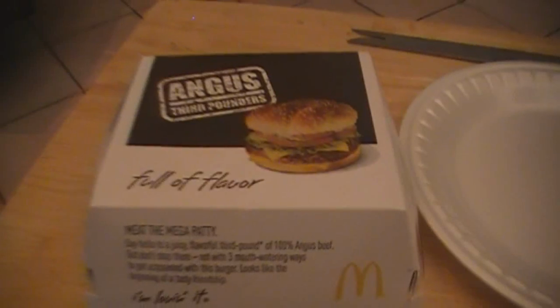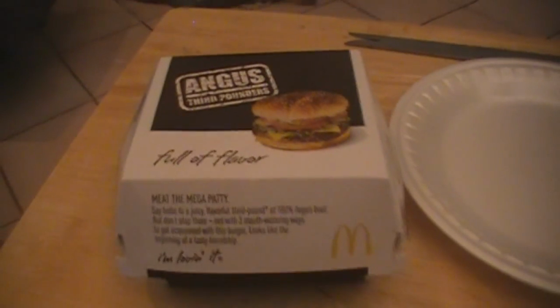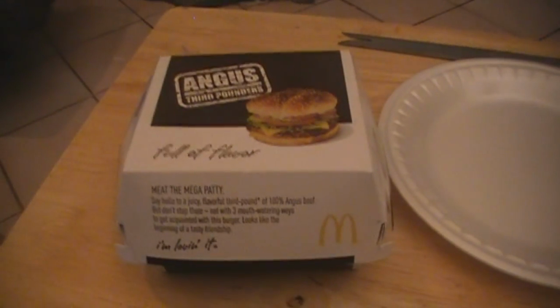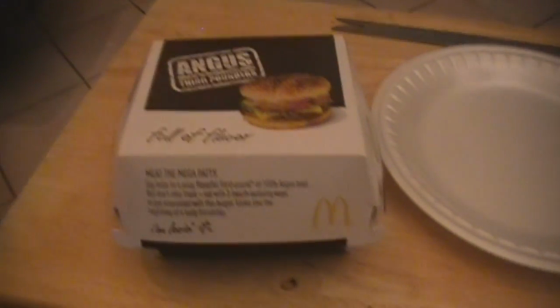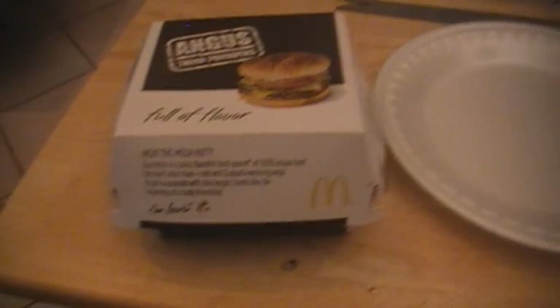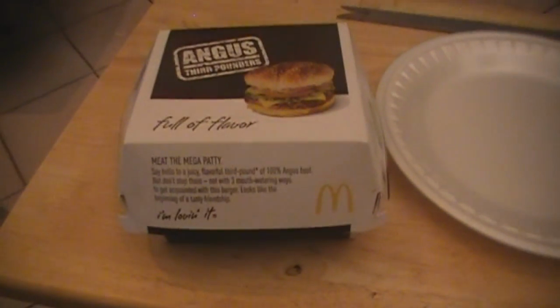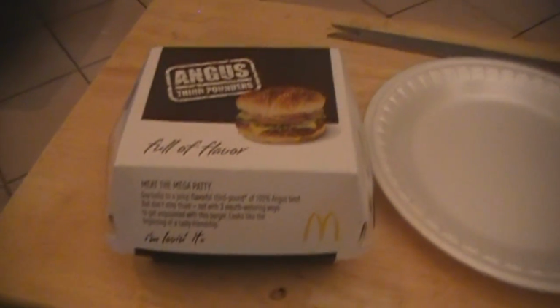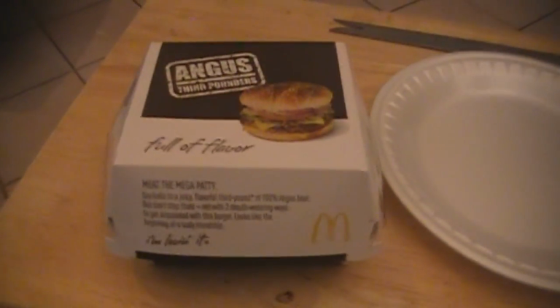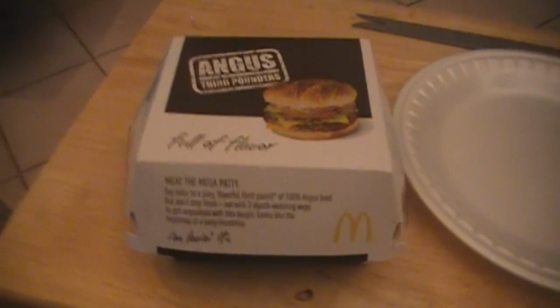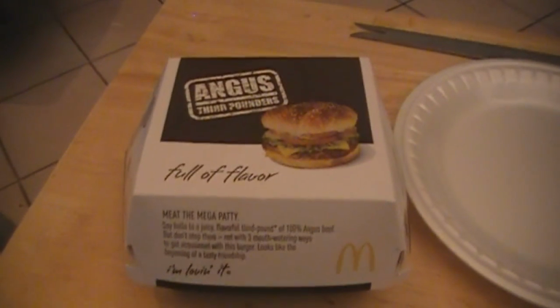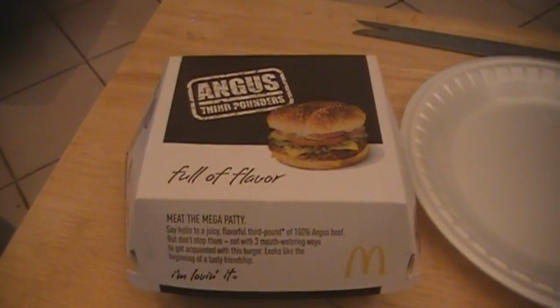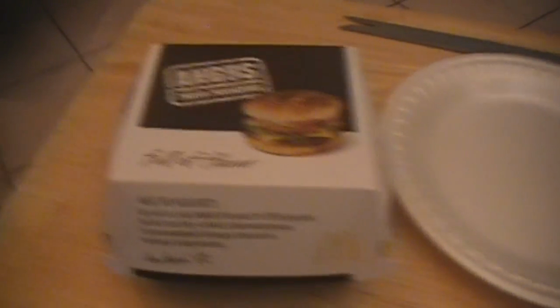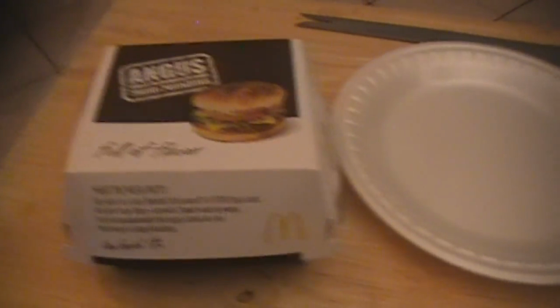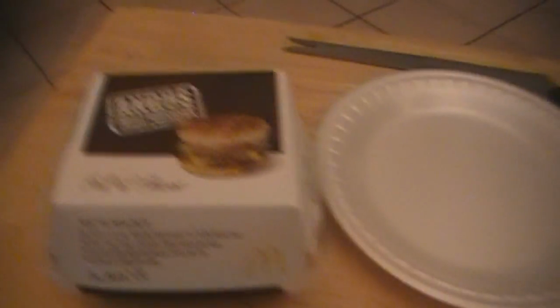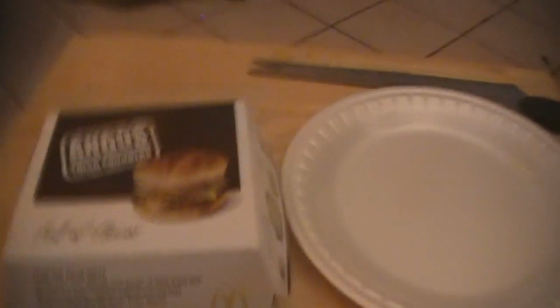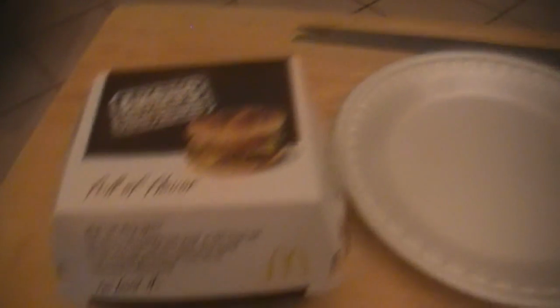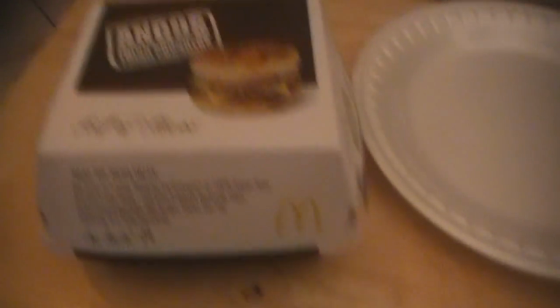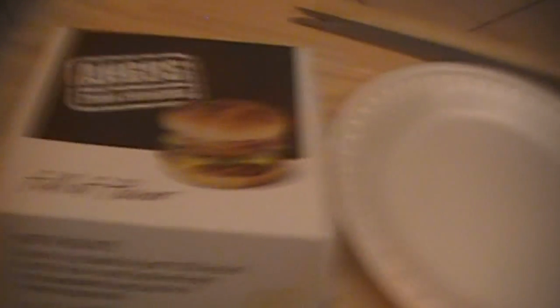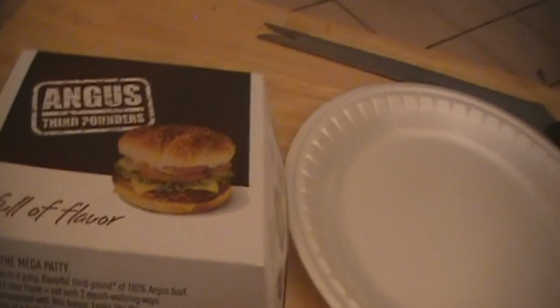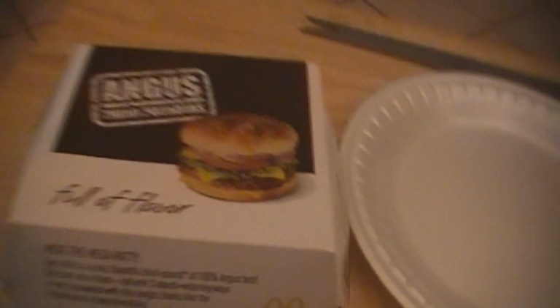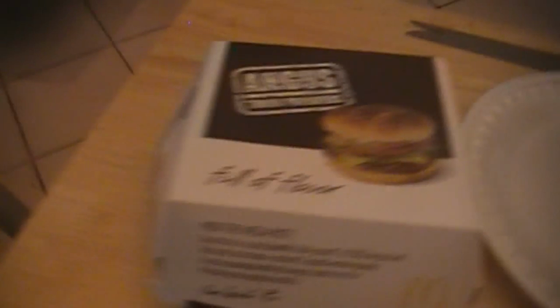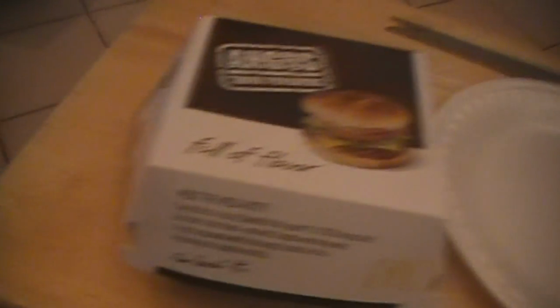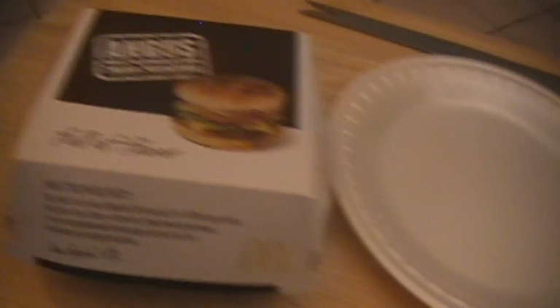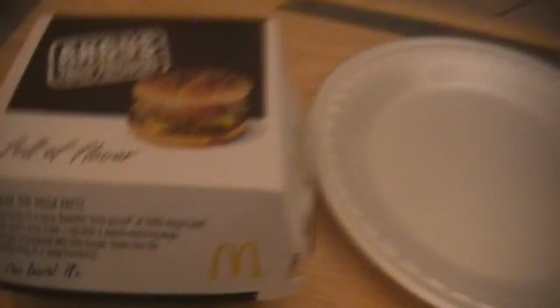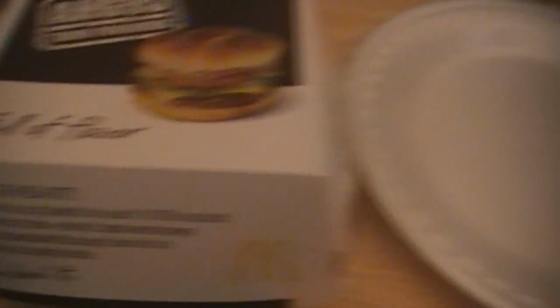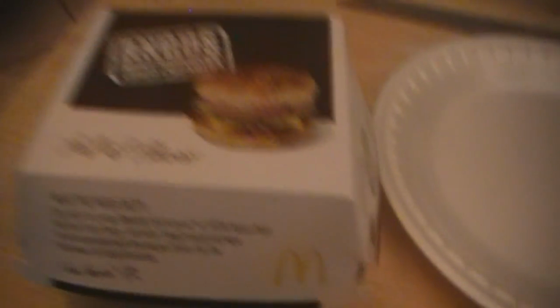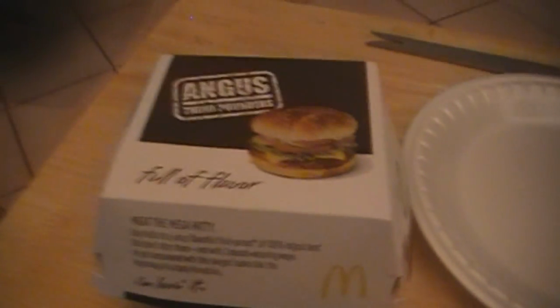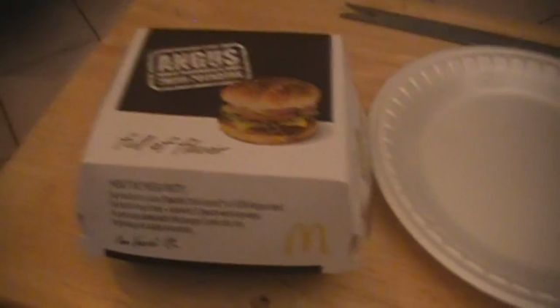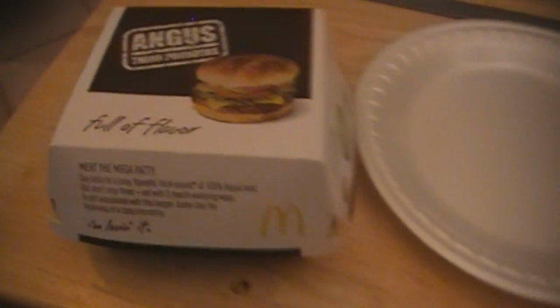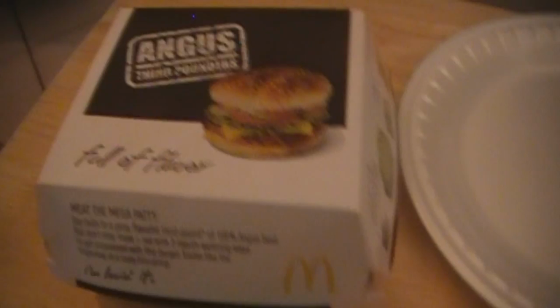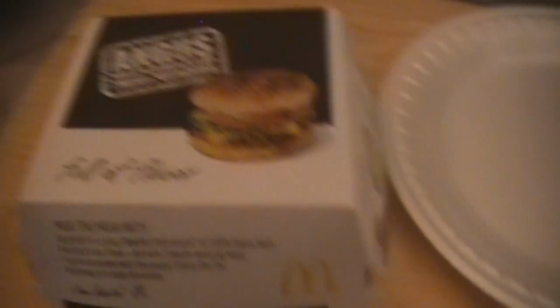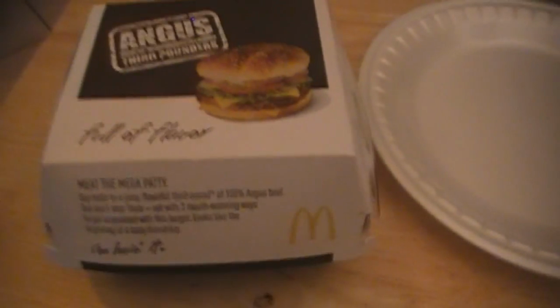Hey guys, what's up? Tim here doing a review on the new CBO from McDonald's — and that stands for Cheddar Bacon Onion. Might sound good to some people, and I'm guessing a majority of people would agree if this is the new lineup from McDonald's.